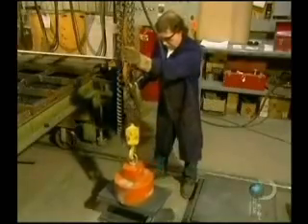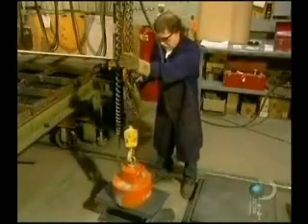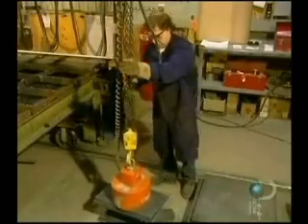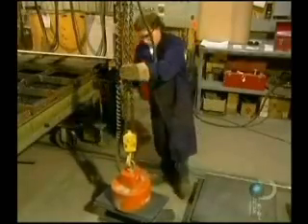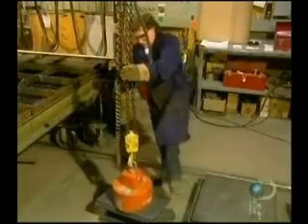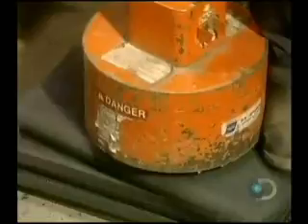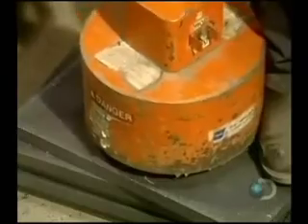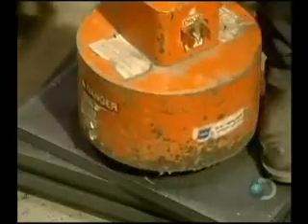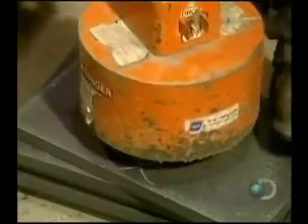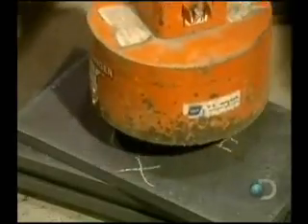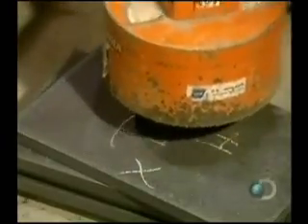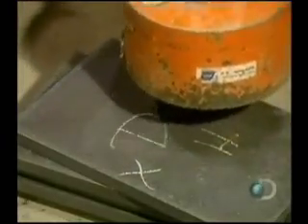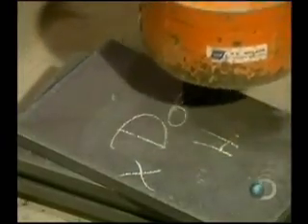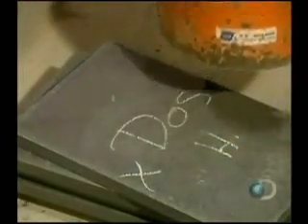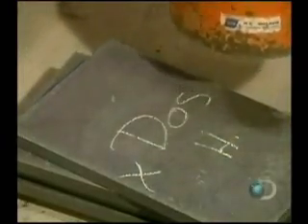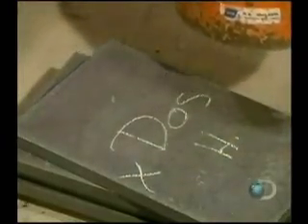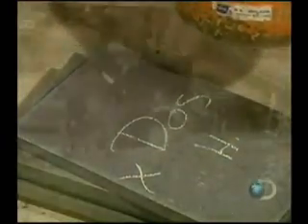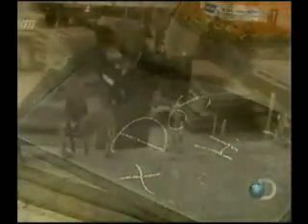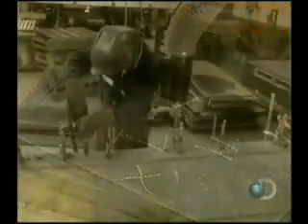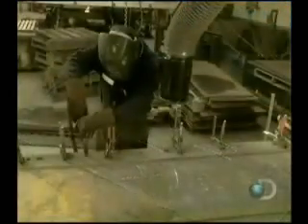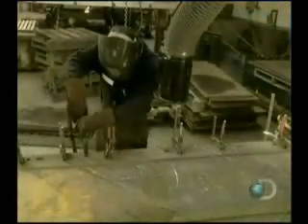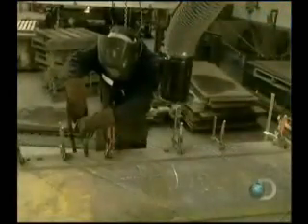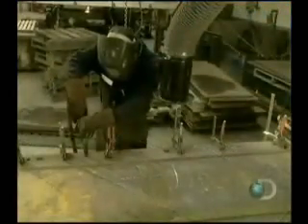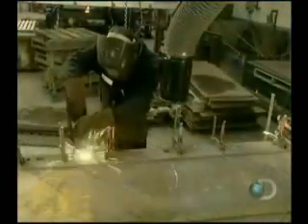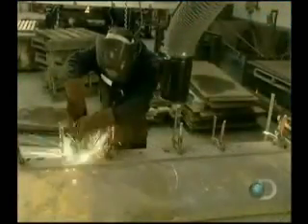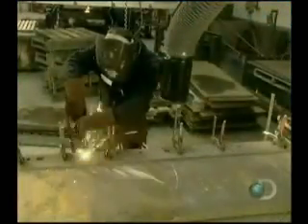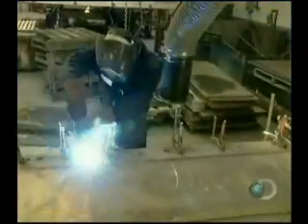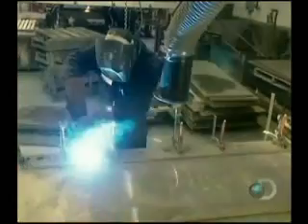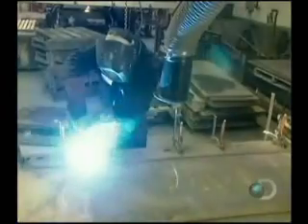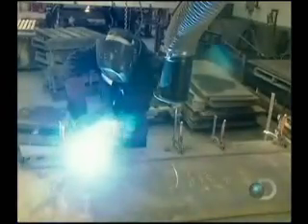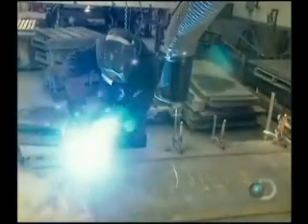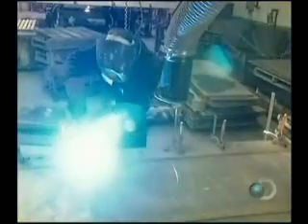A welder with a manual version of the same flame frees up the plates with a few last cuts. Then, using a large magnet, they stack the plates. Each one is labeled so the workers will know in what order to assemble them.